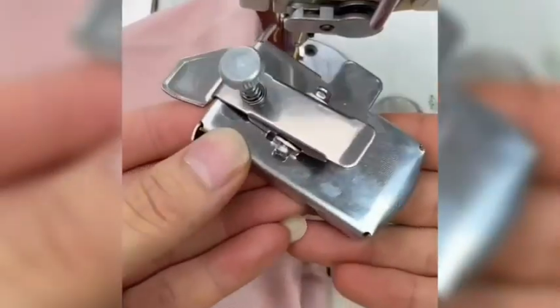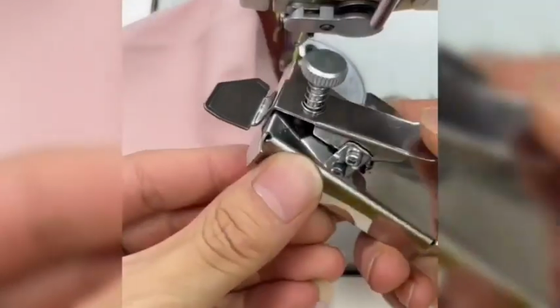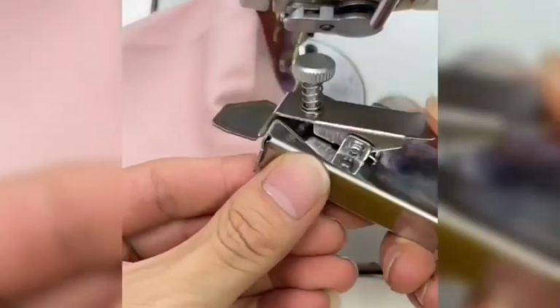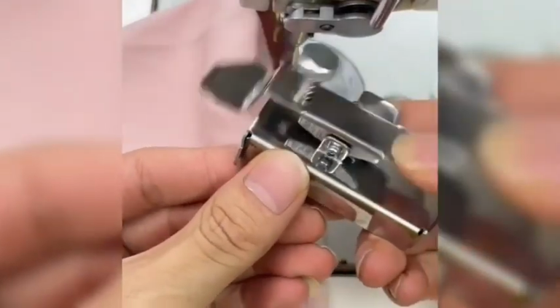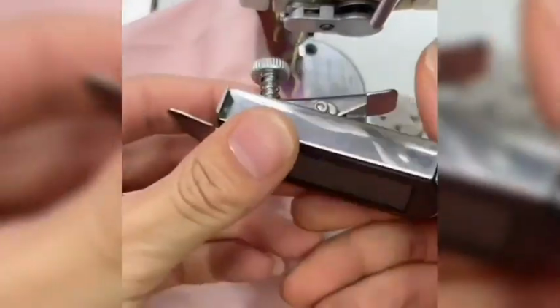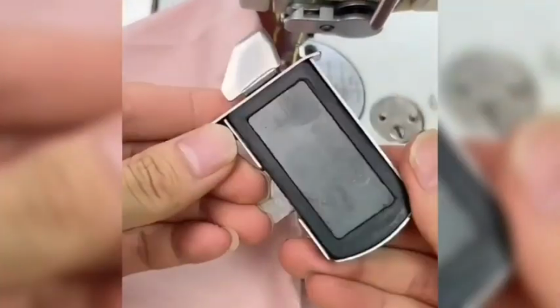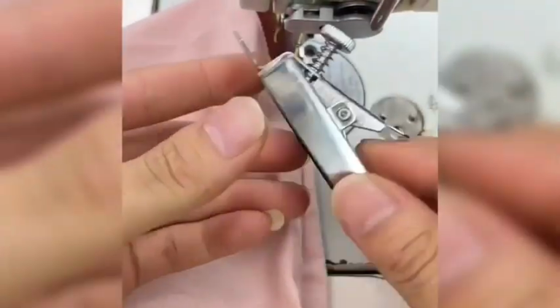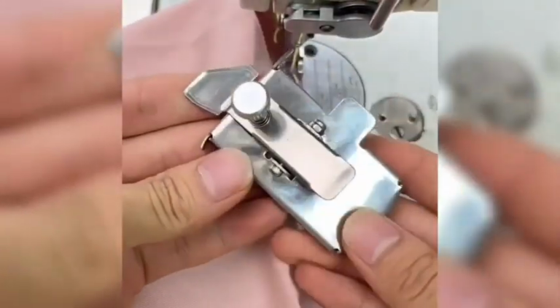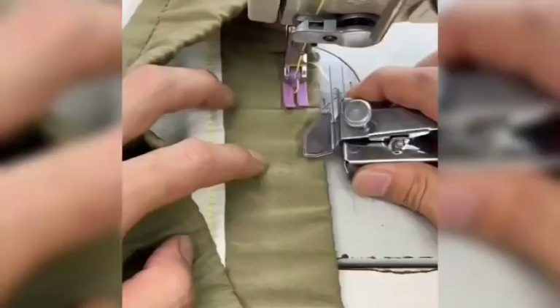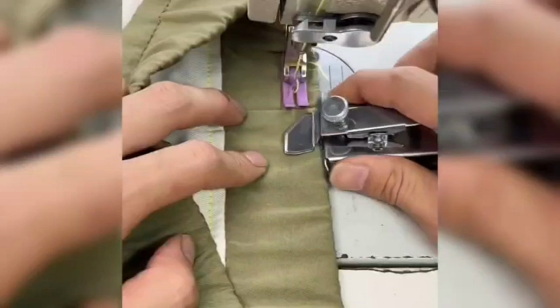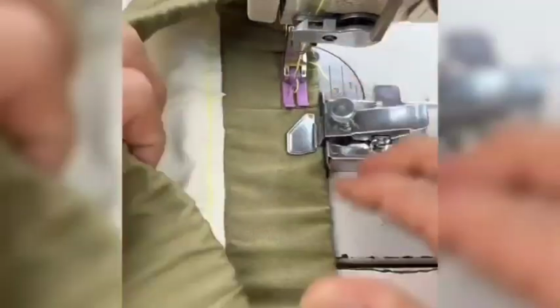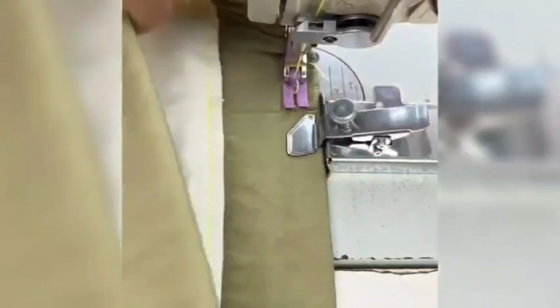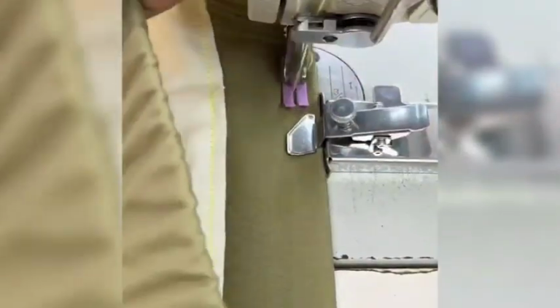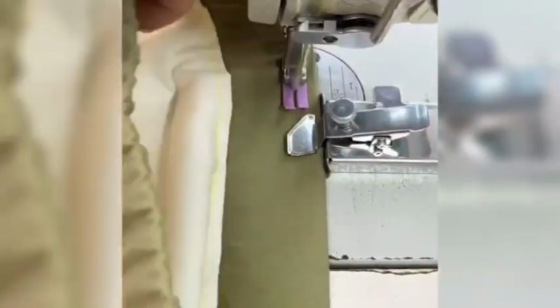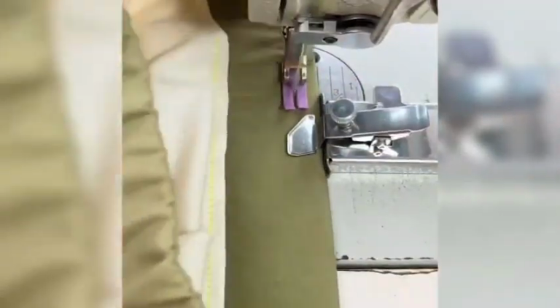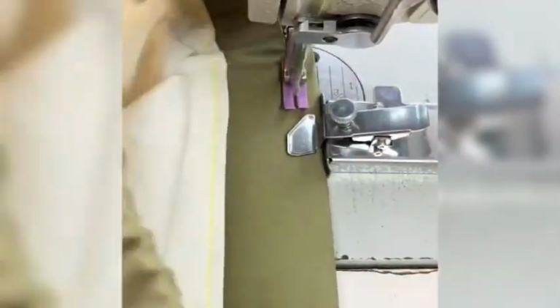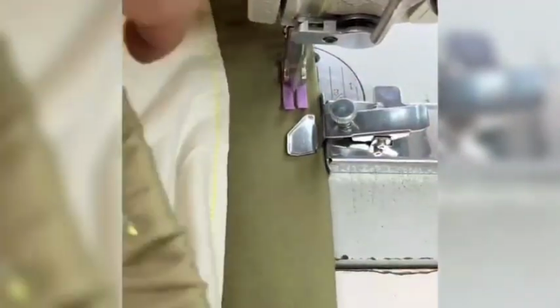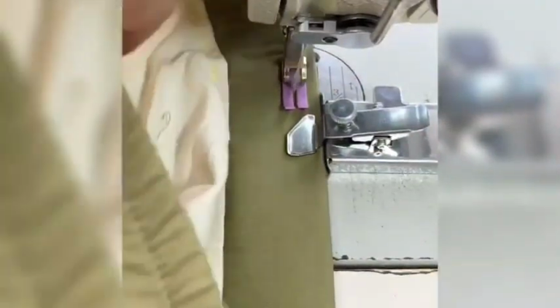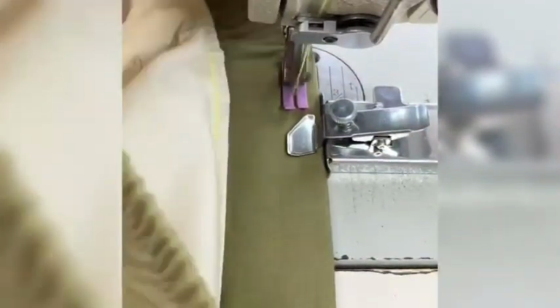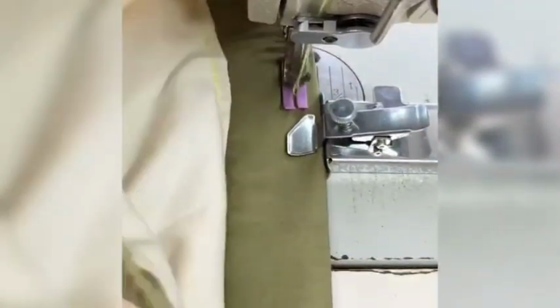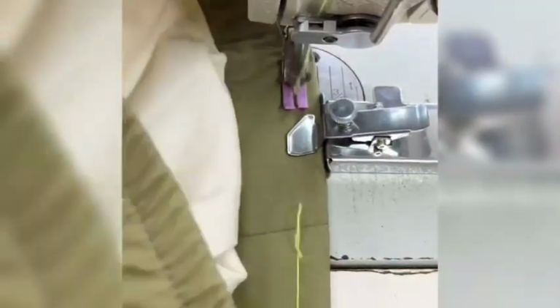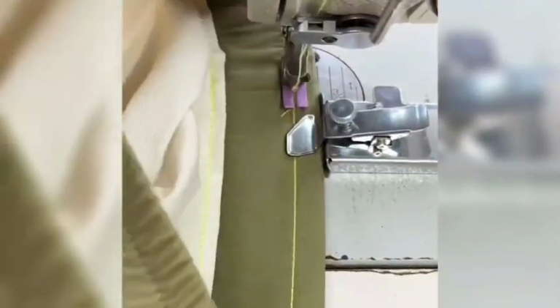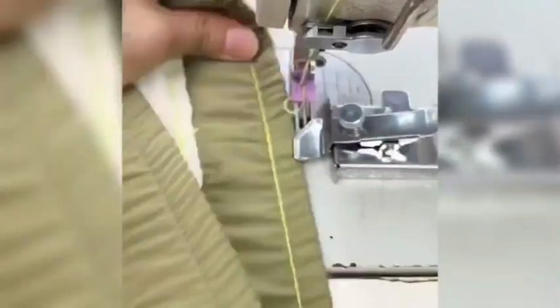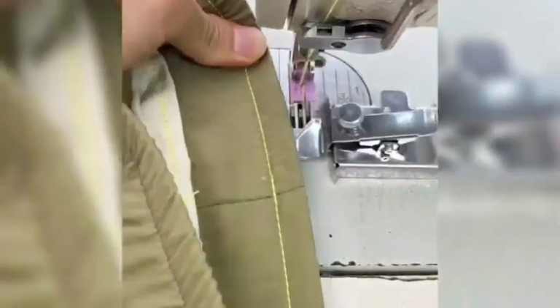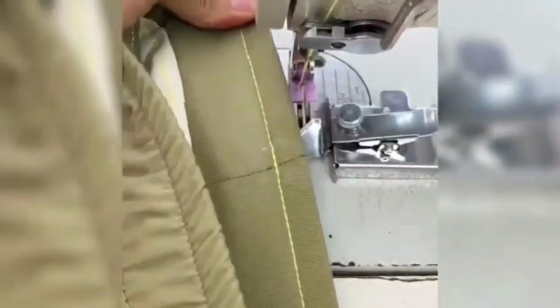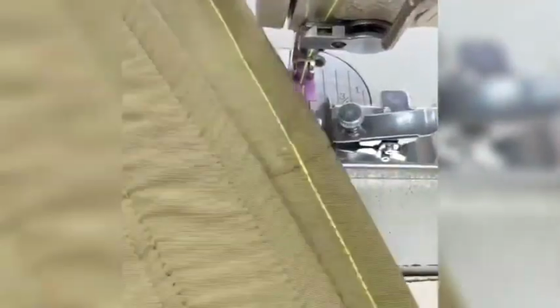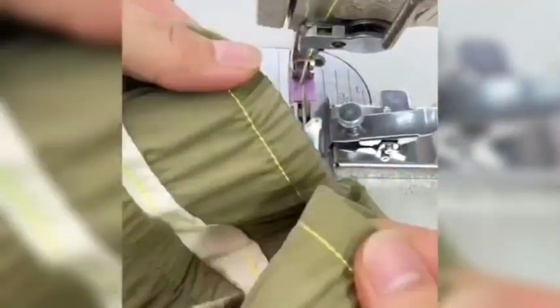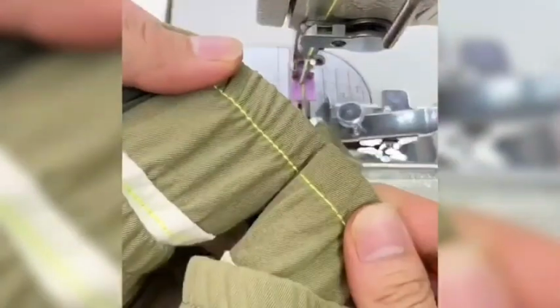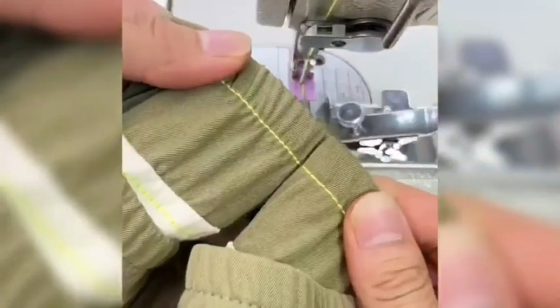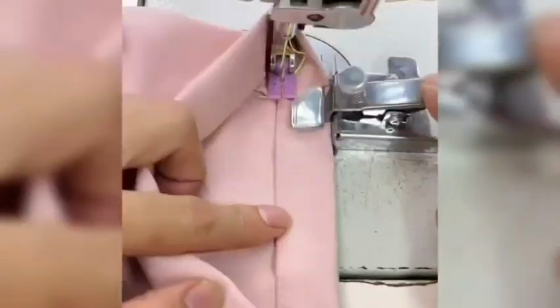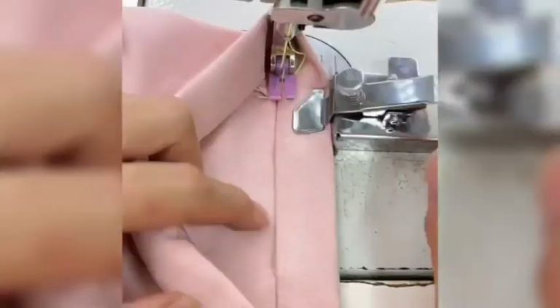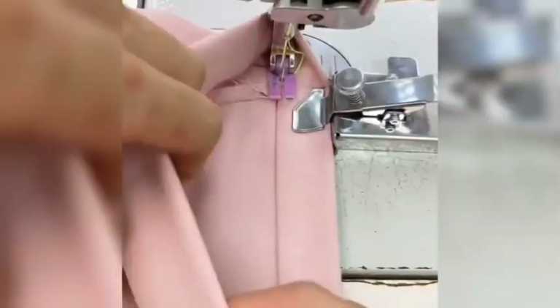Our latest upgraded magnetic seam guide features an adjustable thickness edge blocker and enlarged magnets, providing a more secure attachment to the sewing machine needle plate. It's perfect for edge blocking and positioning.